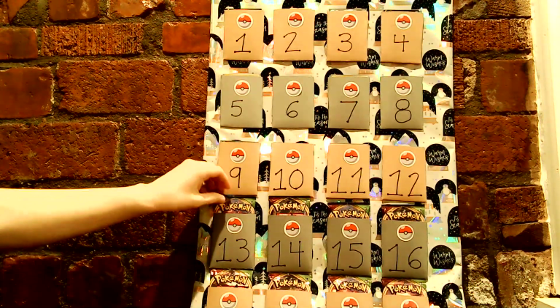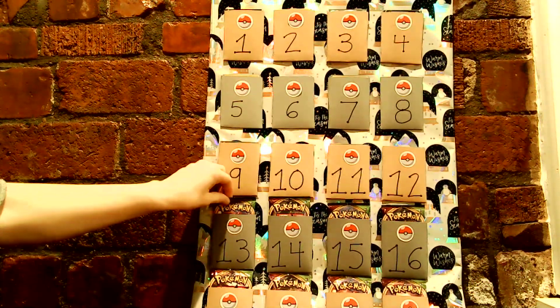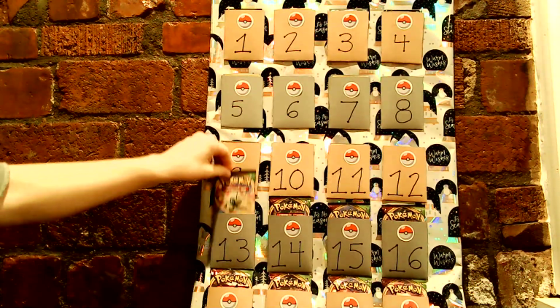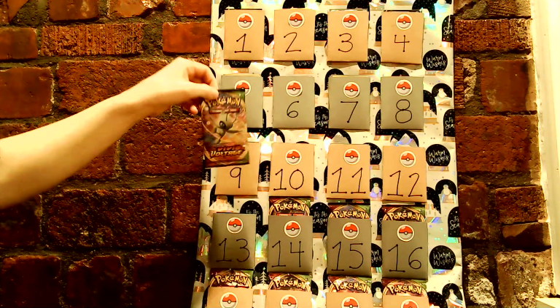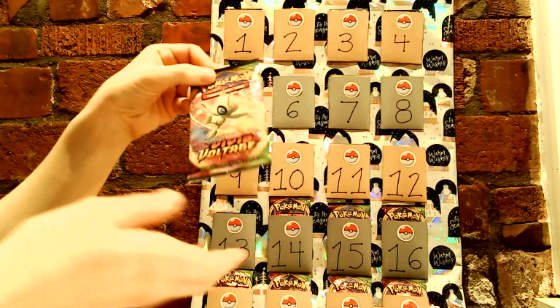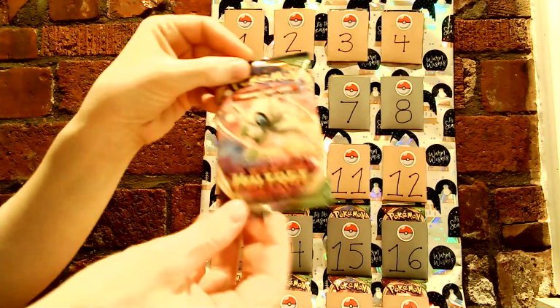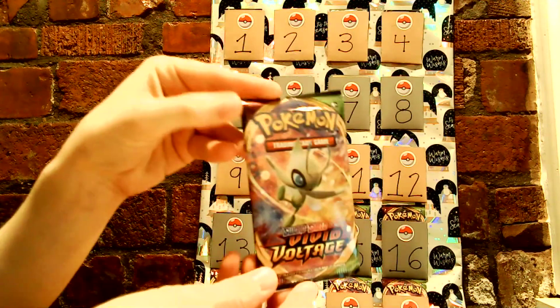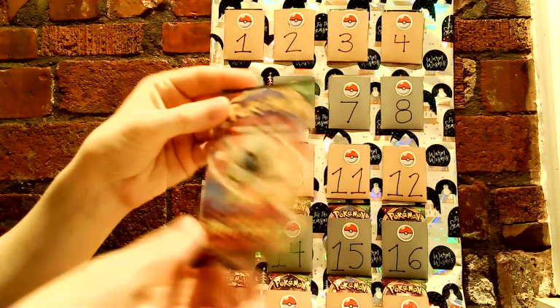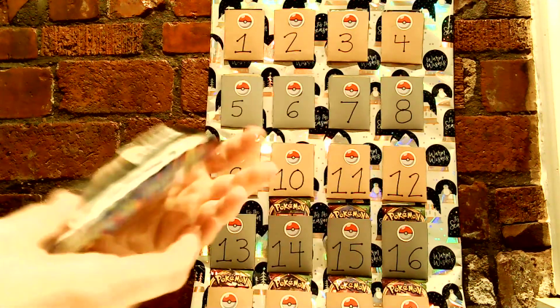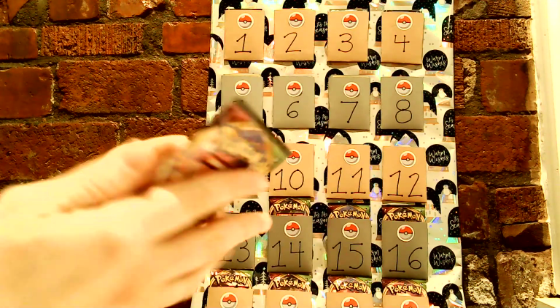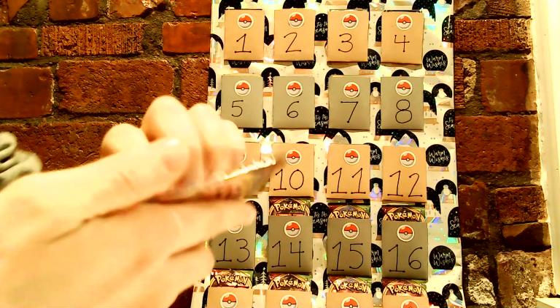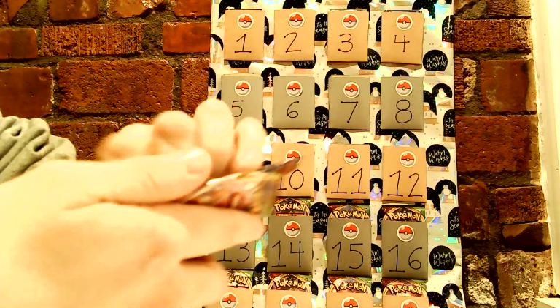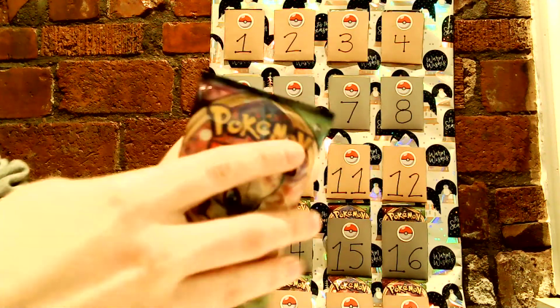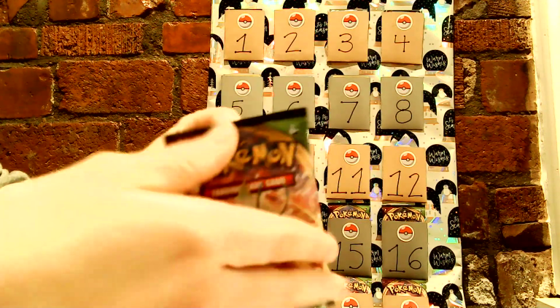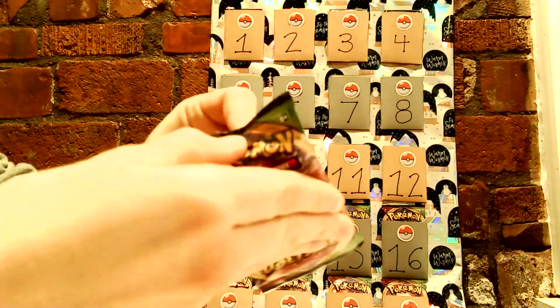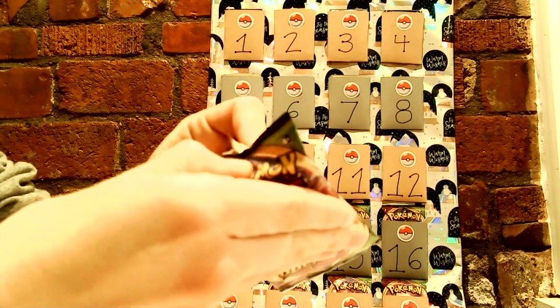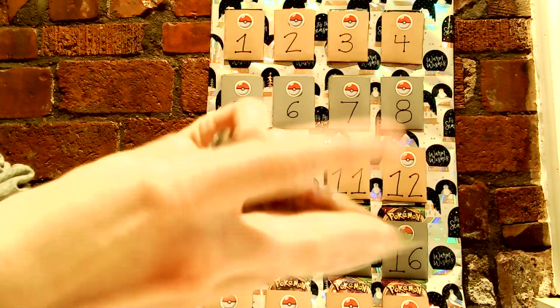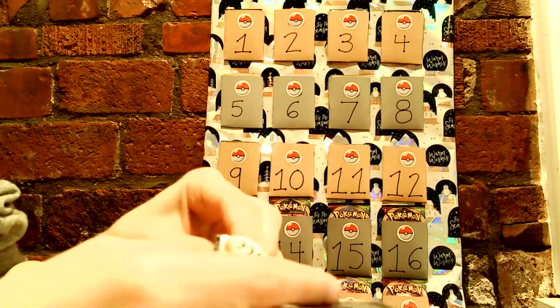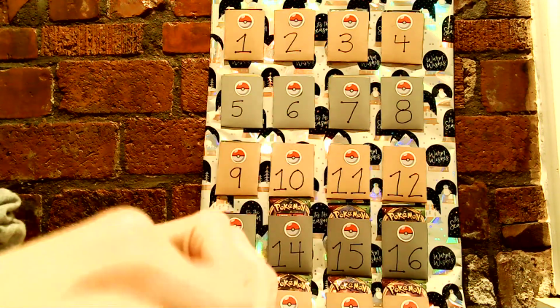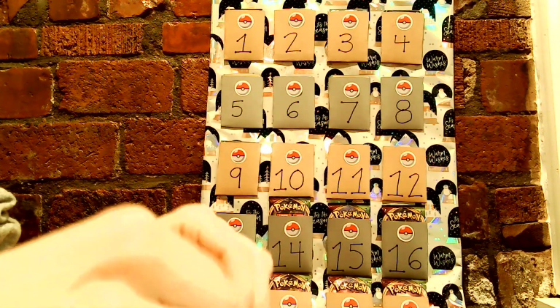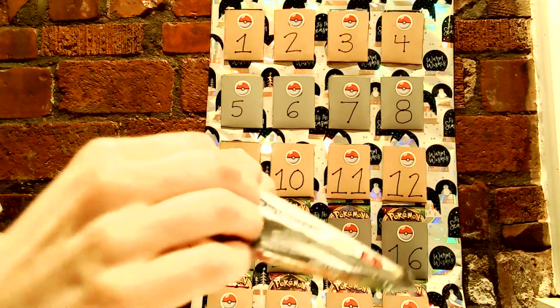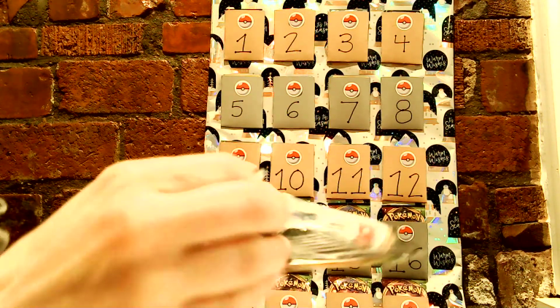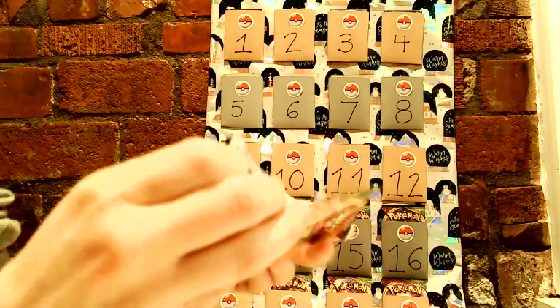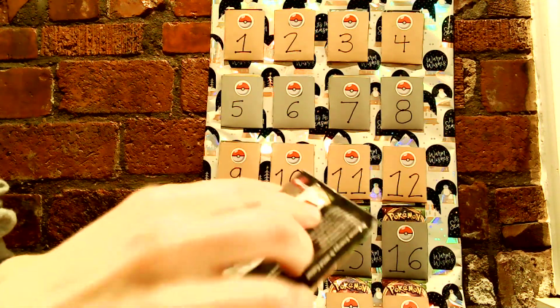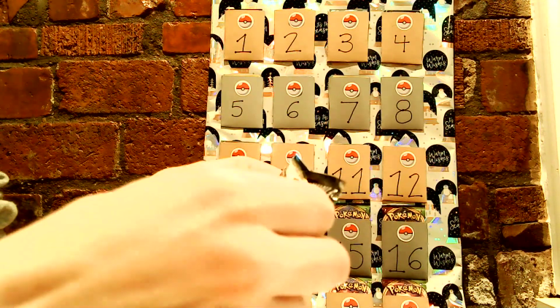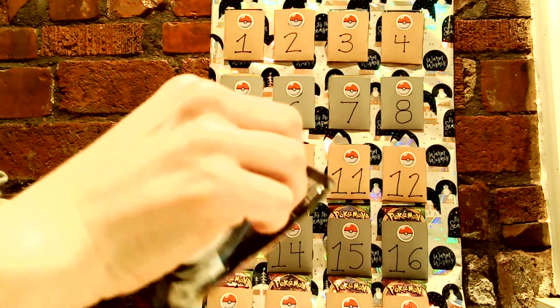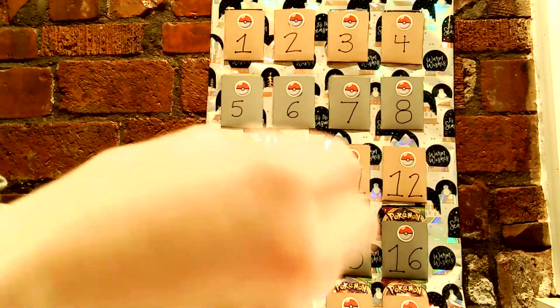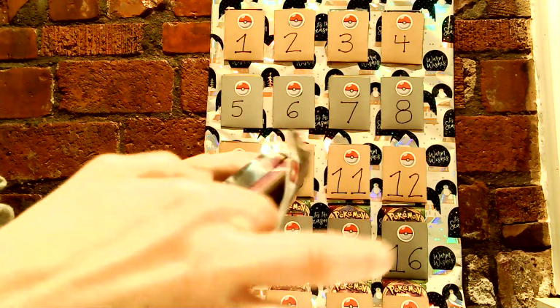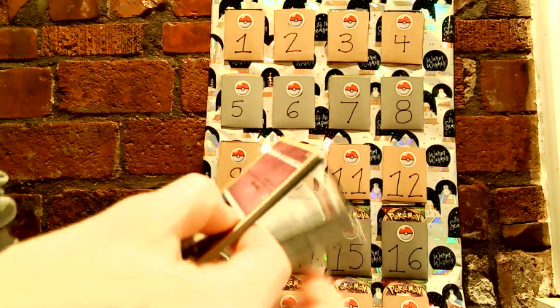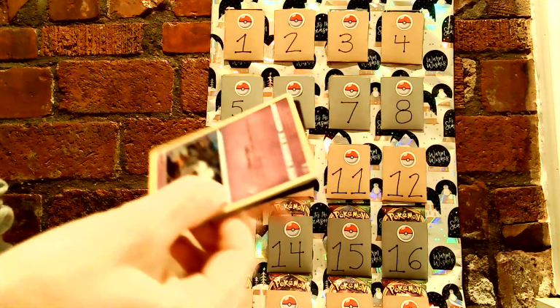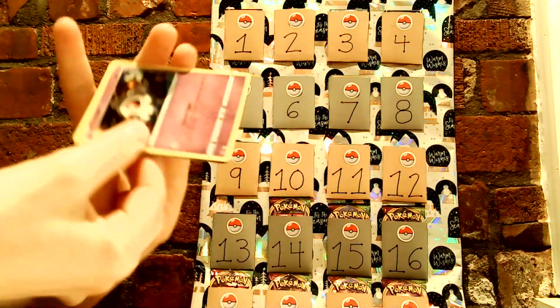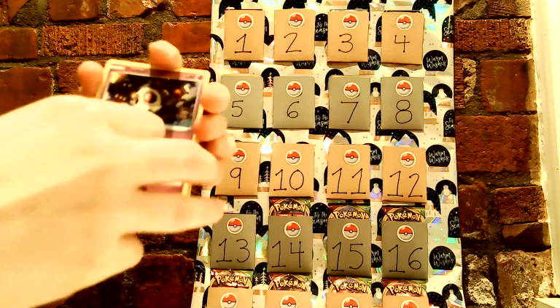For day 13 we have another Vivid Voltage pack. Let's see what we got. I've had a lot of really good luck with Vivid Voltage so far, so fingers crossed.